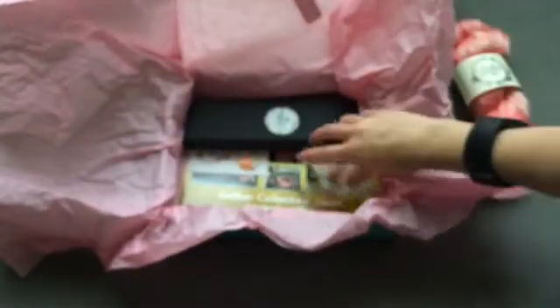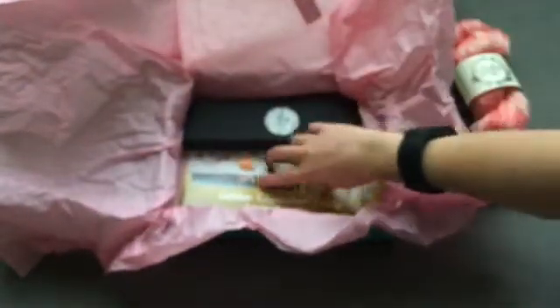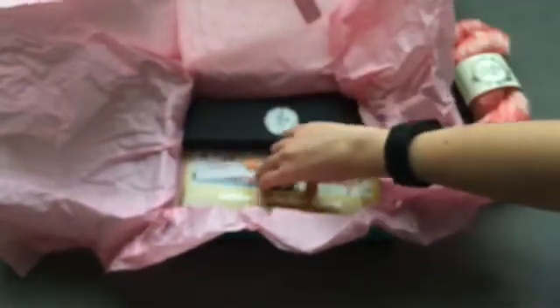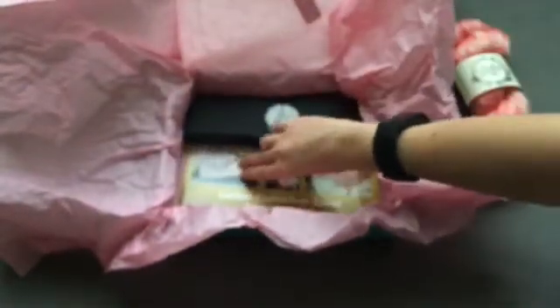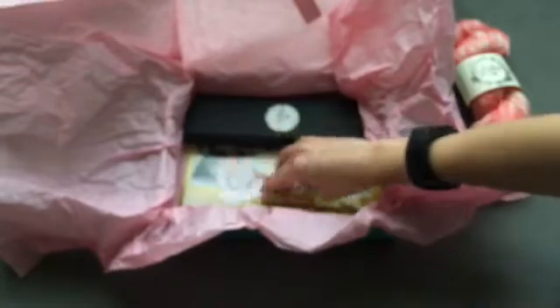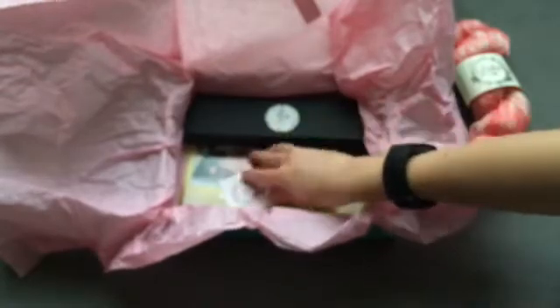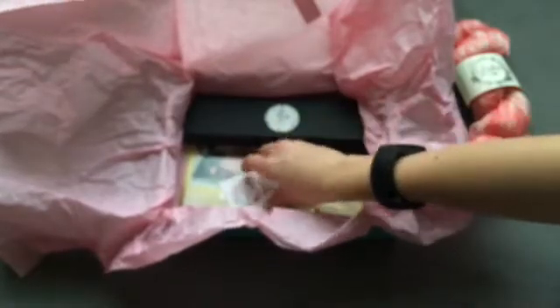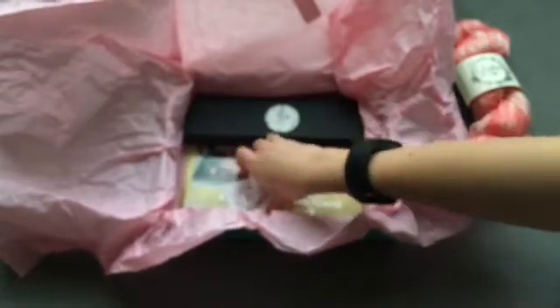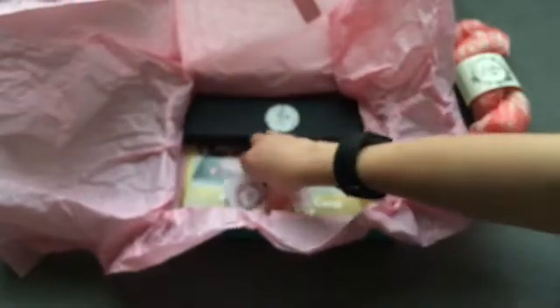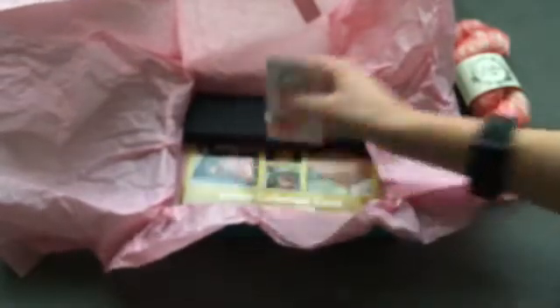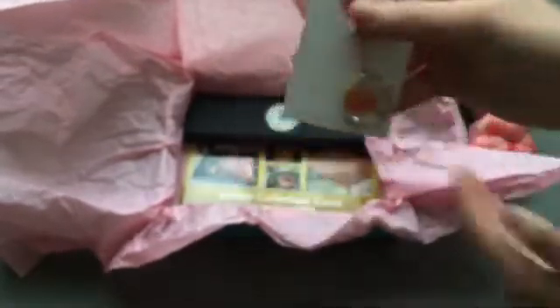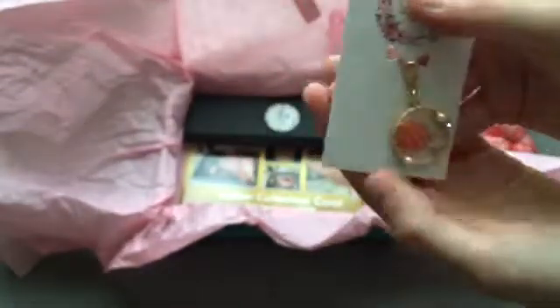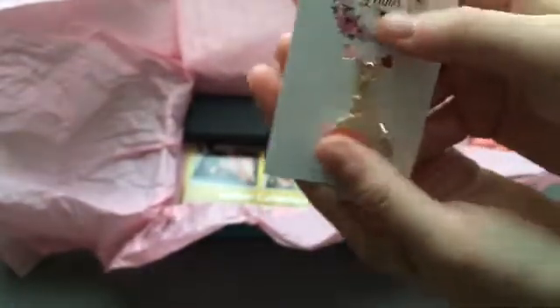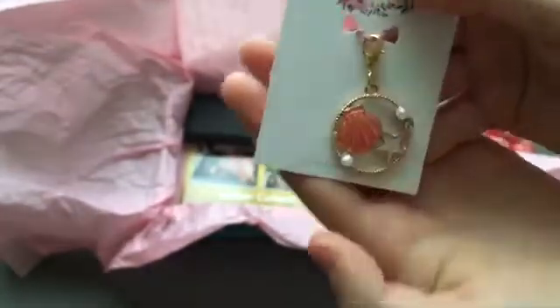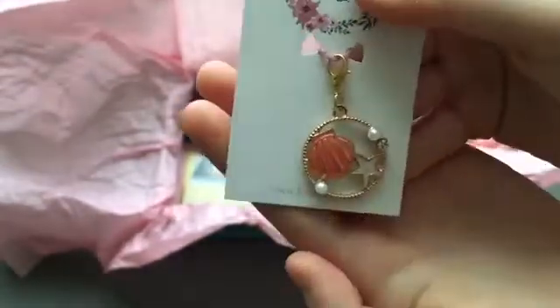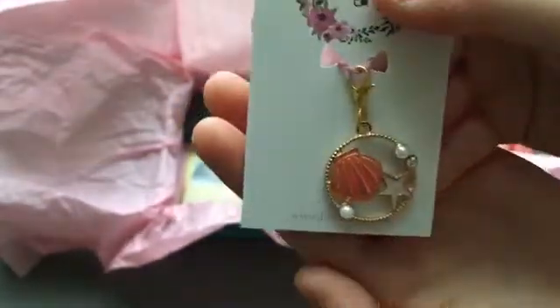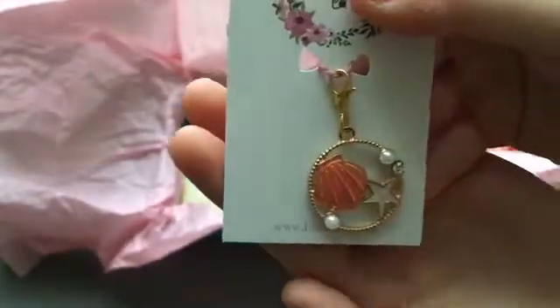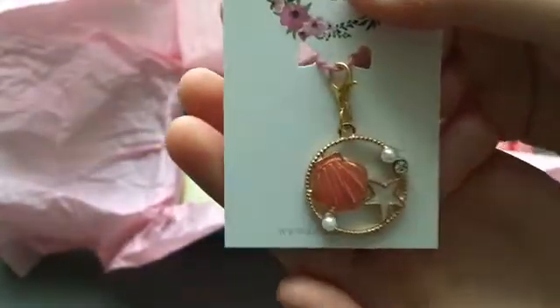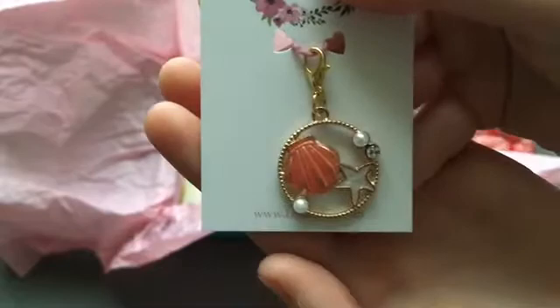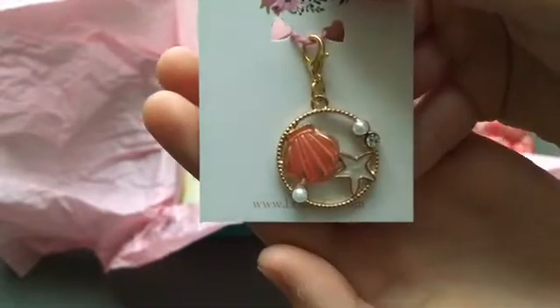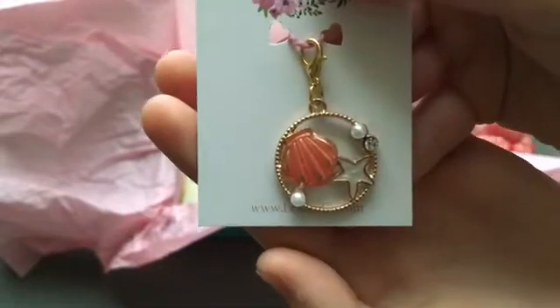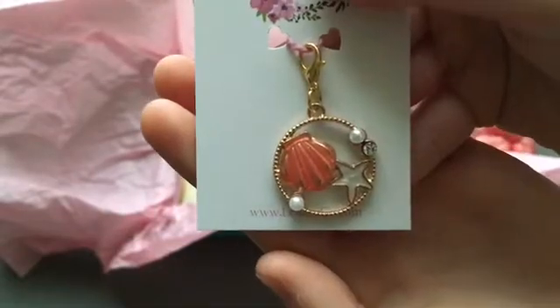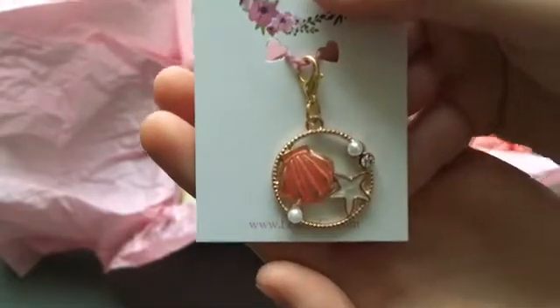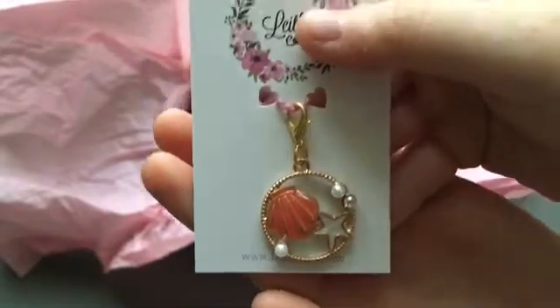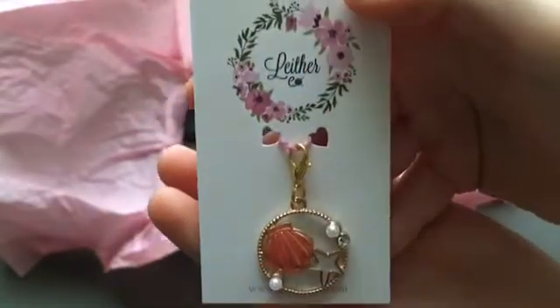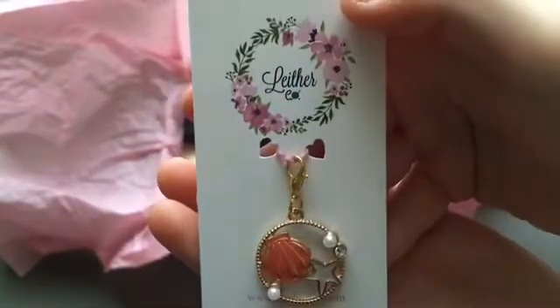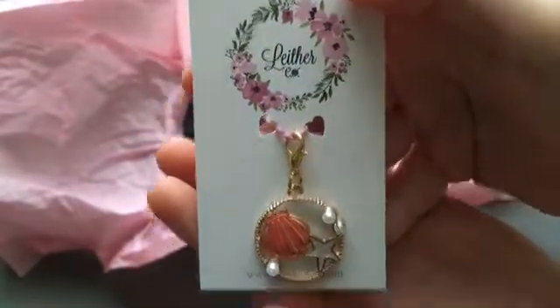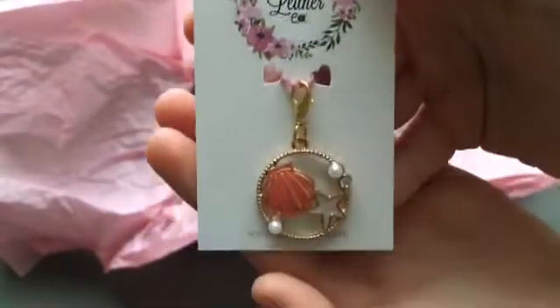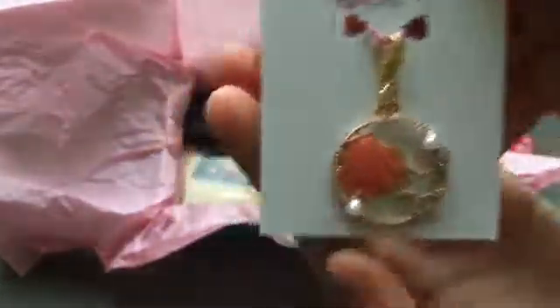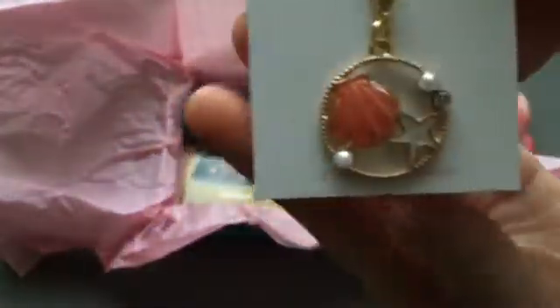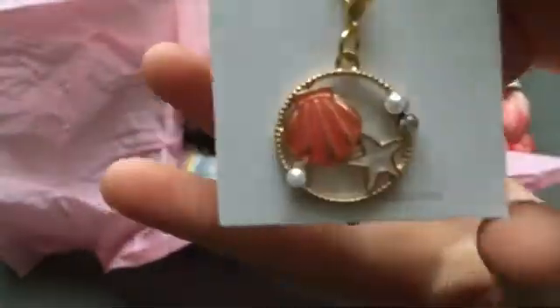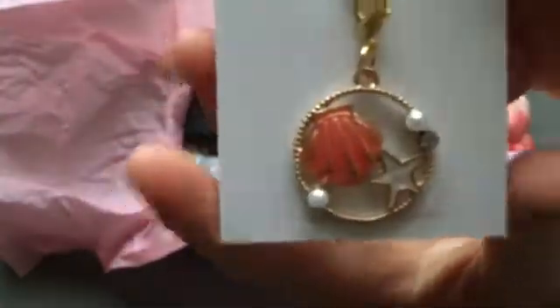And then next up, it also comes with this nice stitch marker. It is a gold outside color and then you have the shell and pearls on the inside.